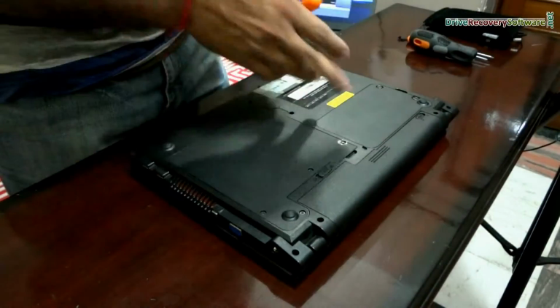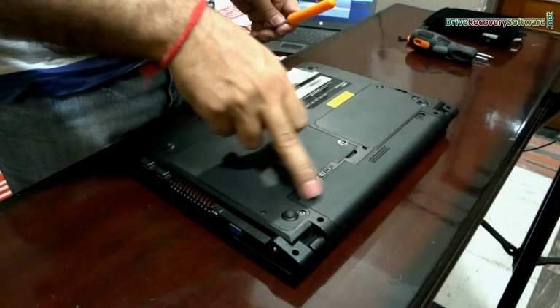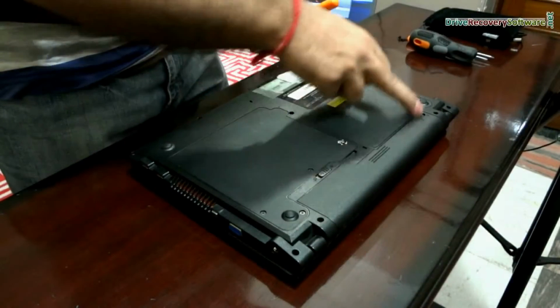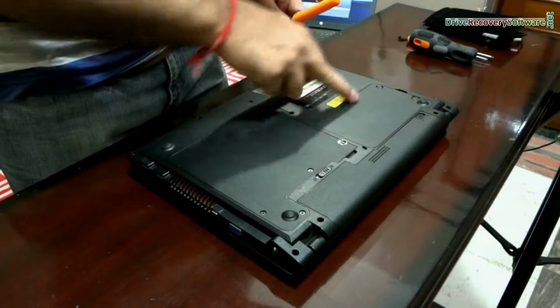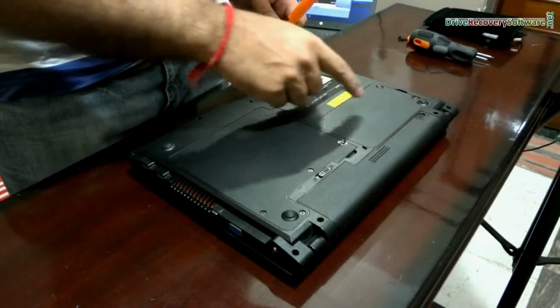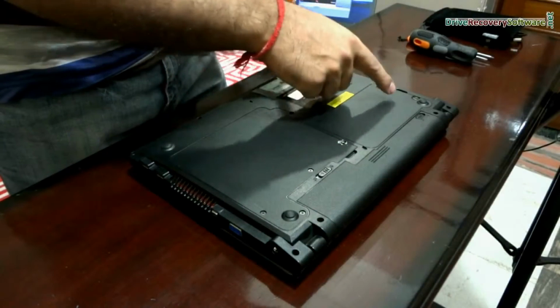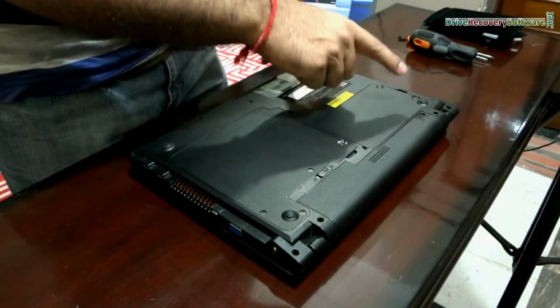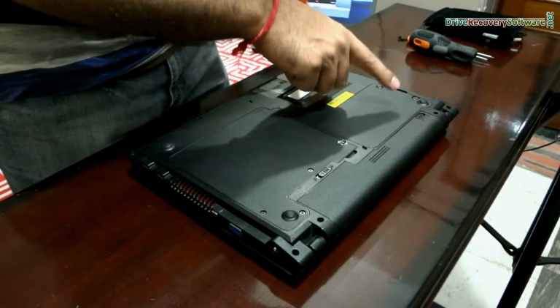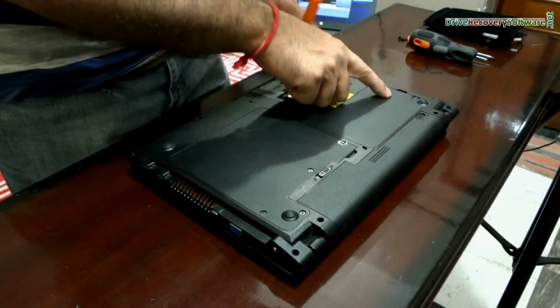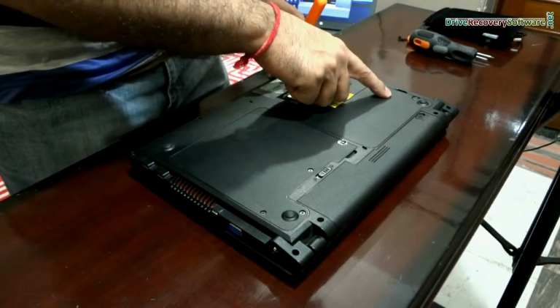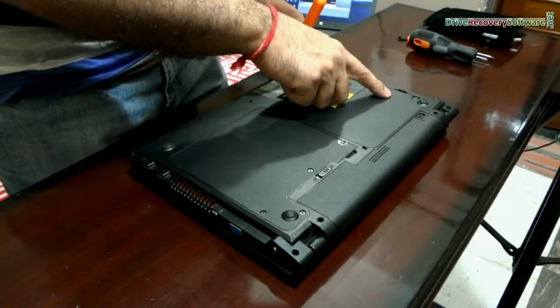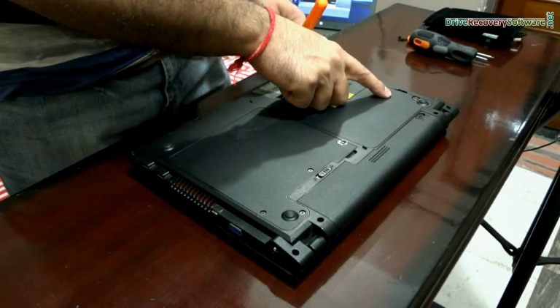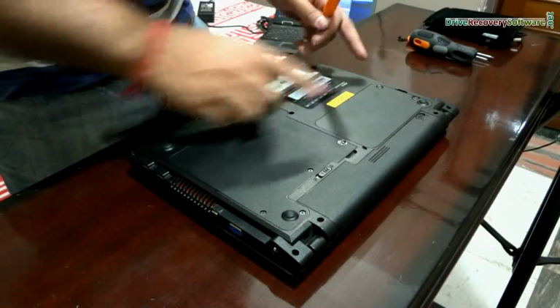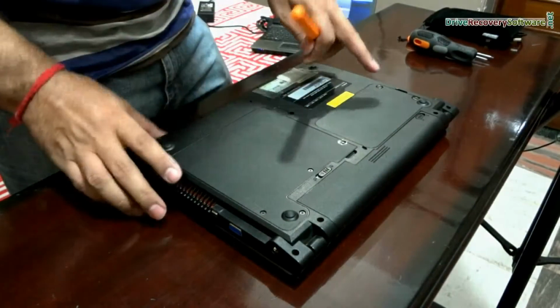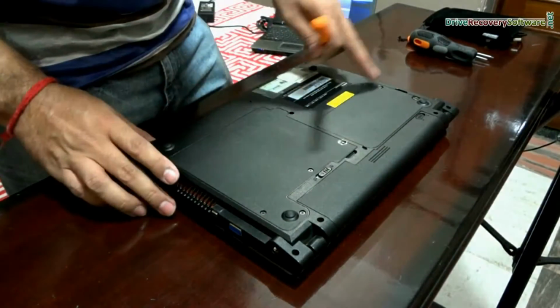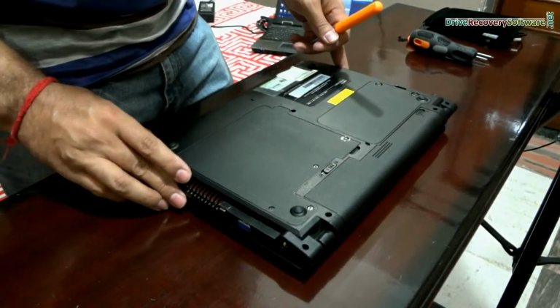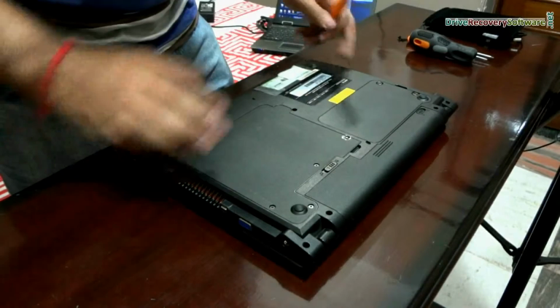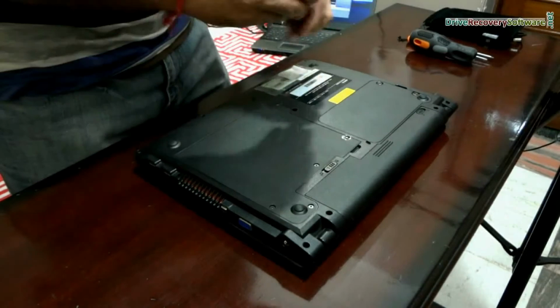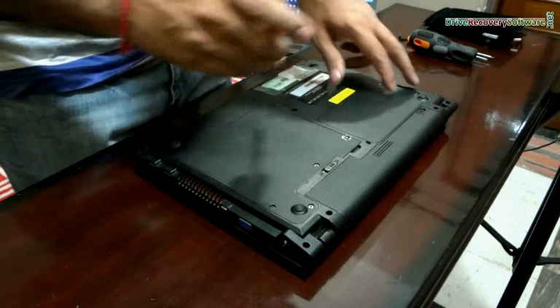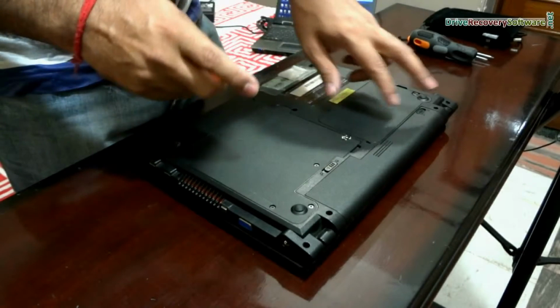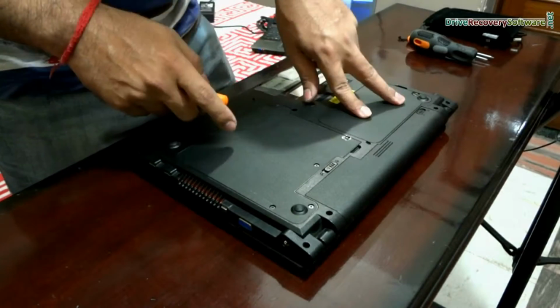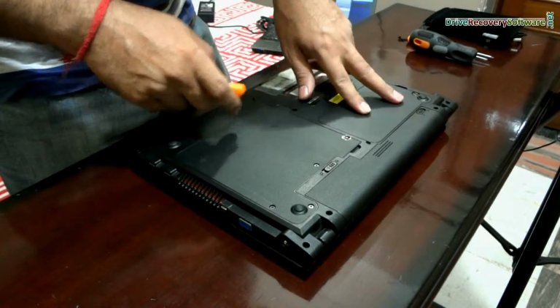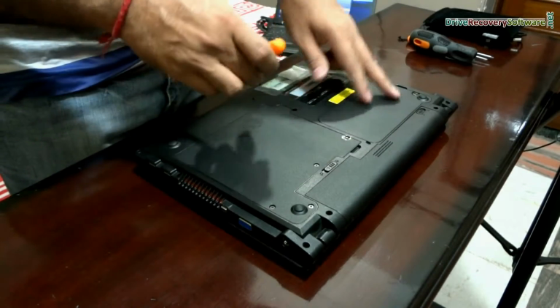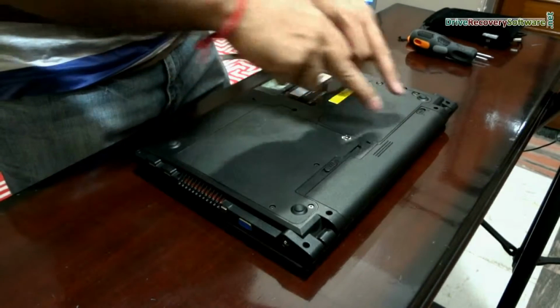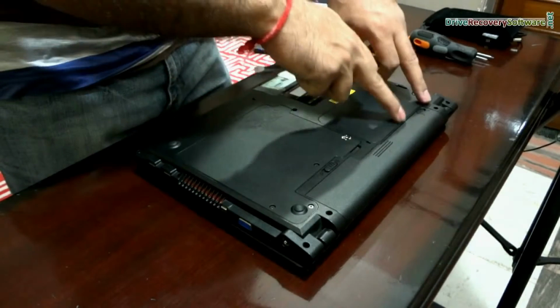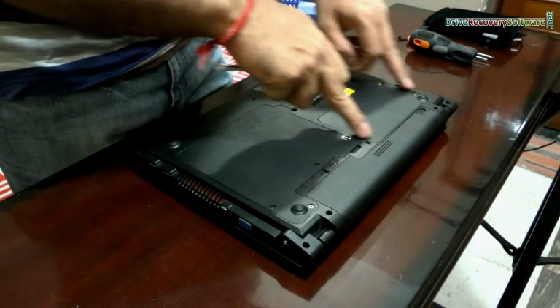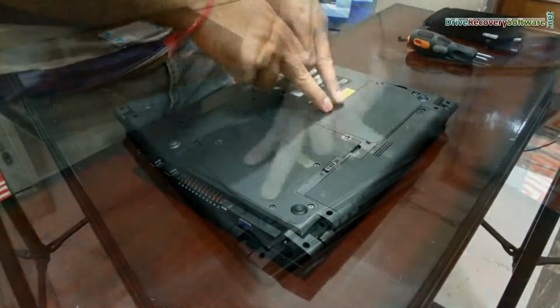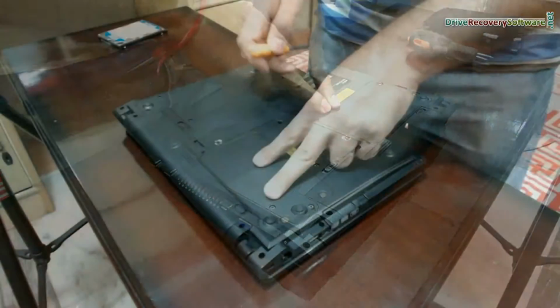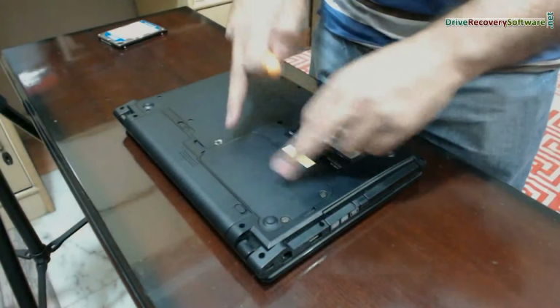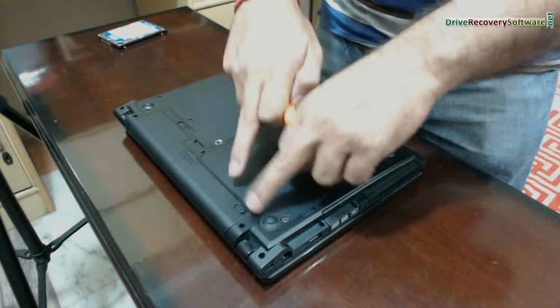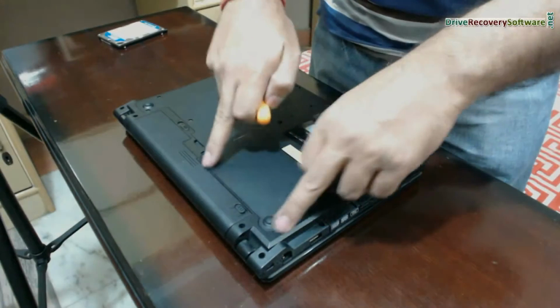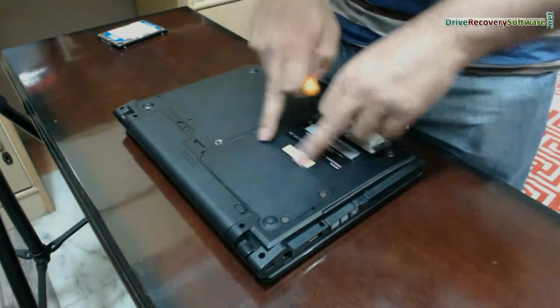In a laptop, you can find the hard drive area on the back side of your laptop. You may find an icon of a hard drive on the back side of your laptop, from where you can remove the hard disk. This is the hard disk area.